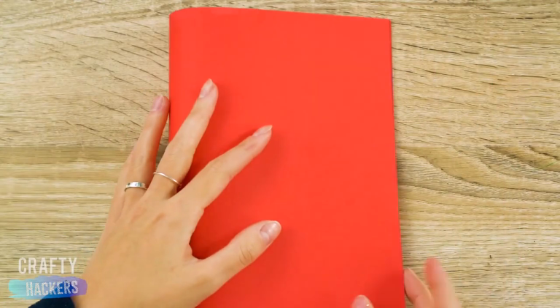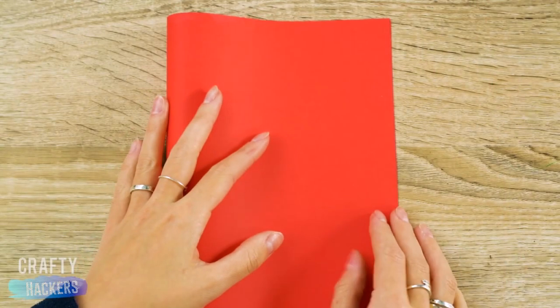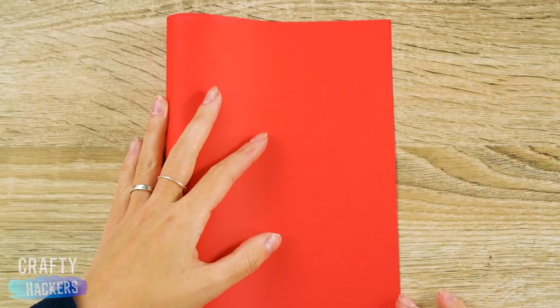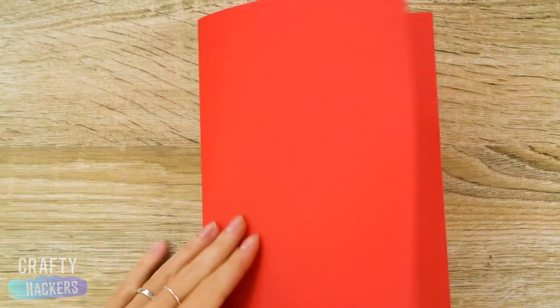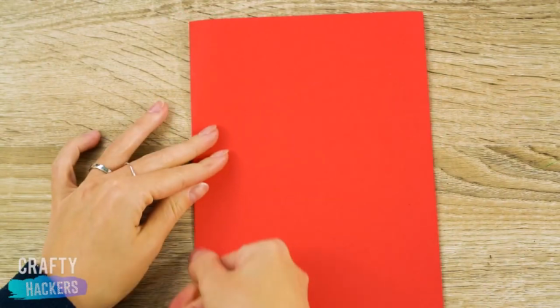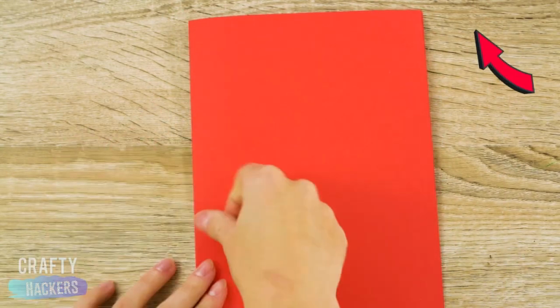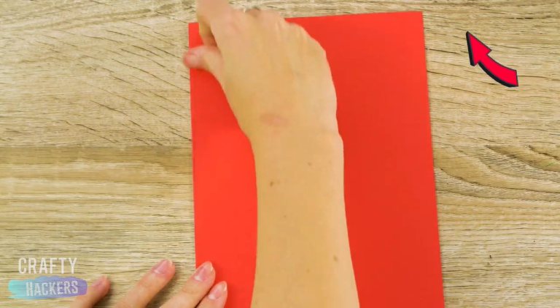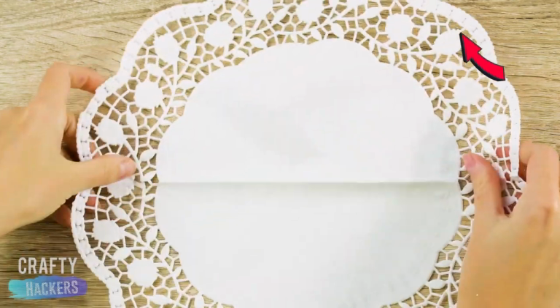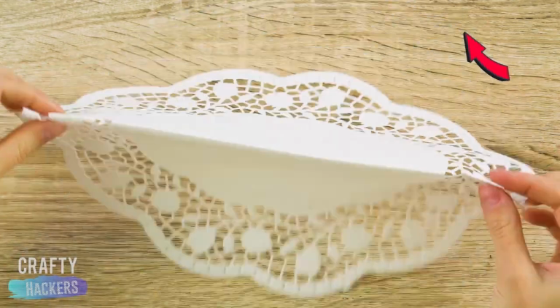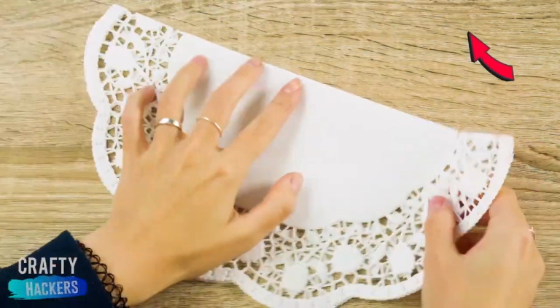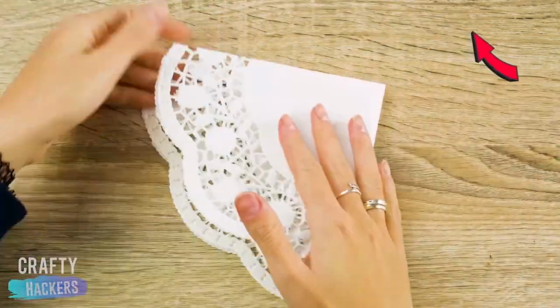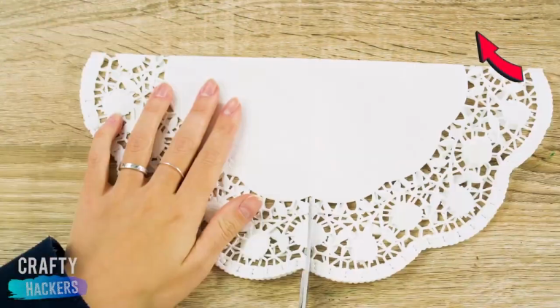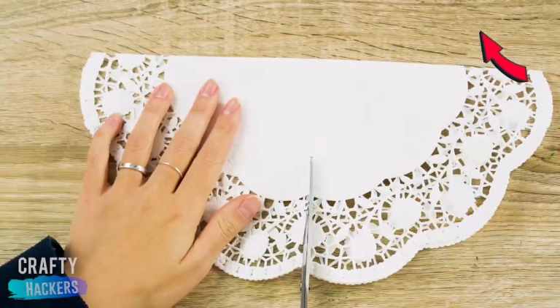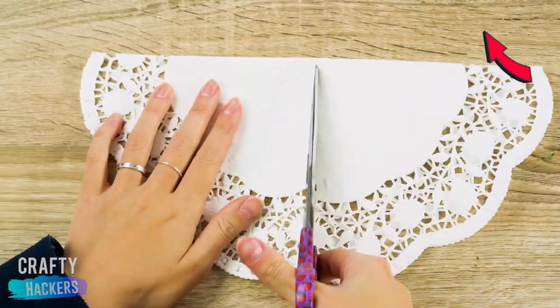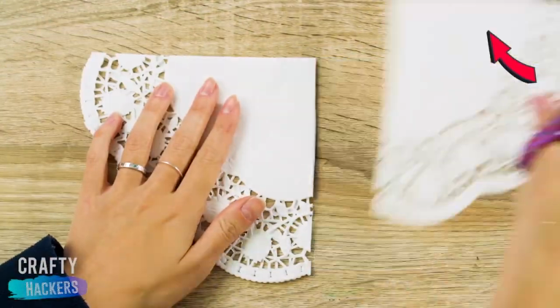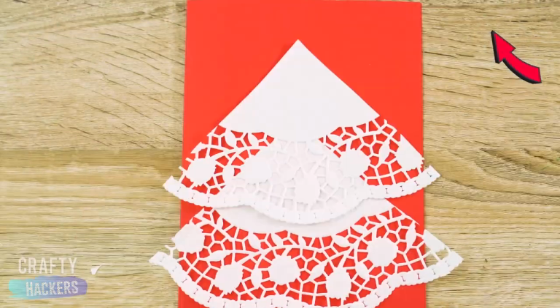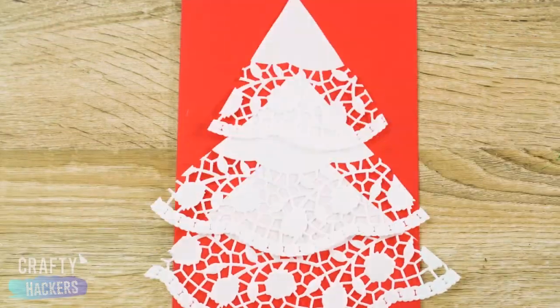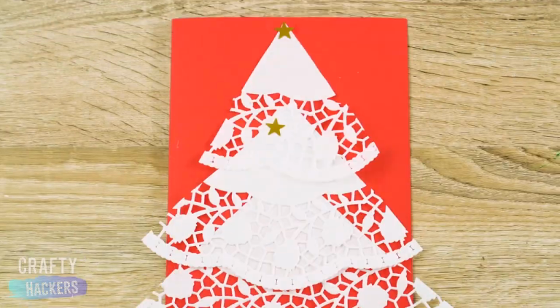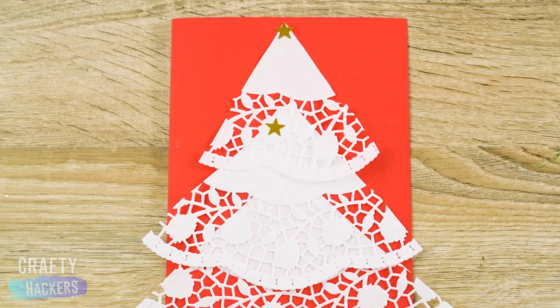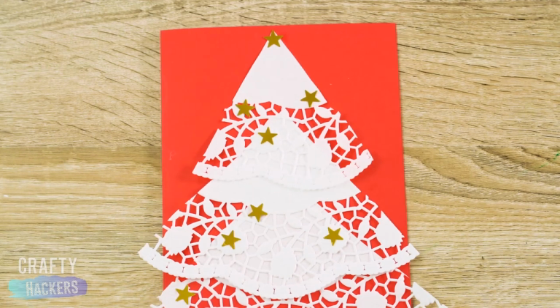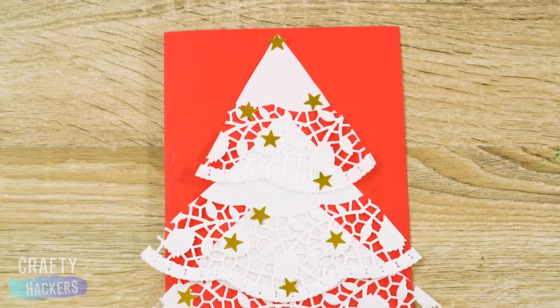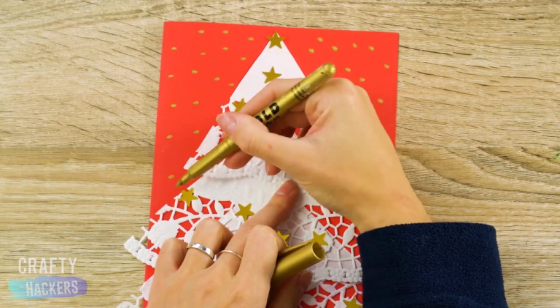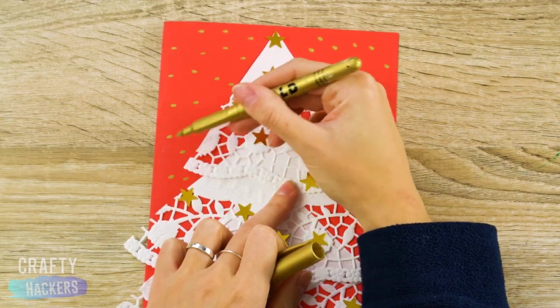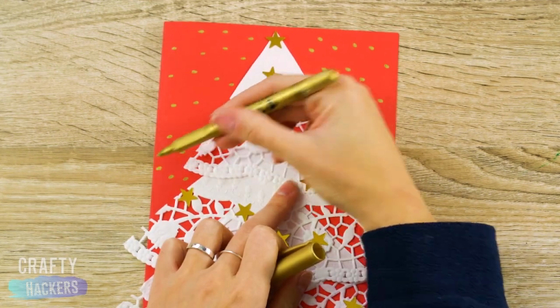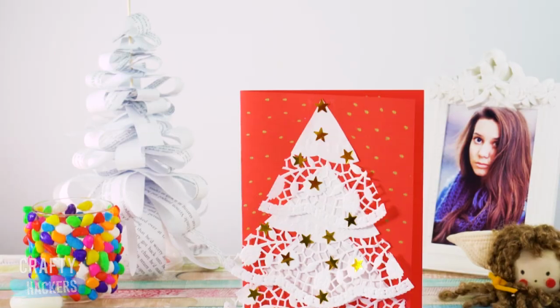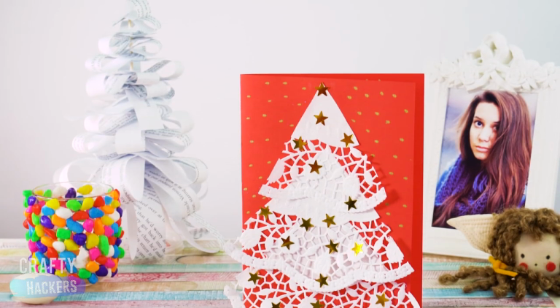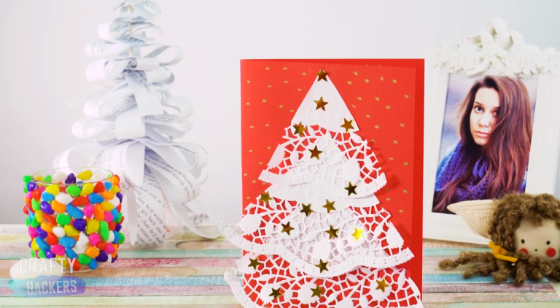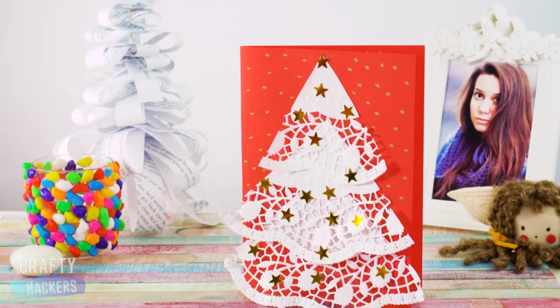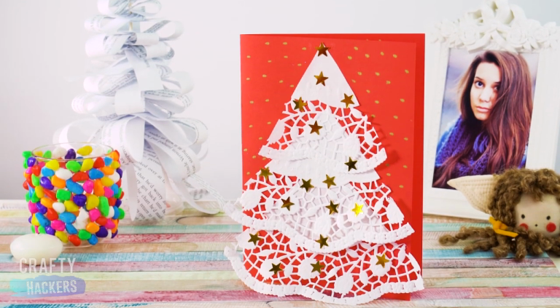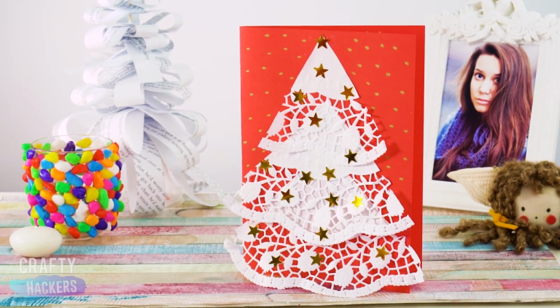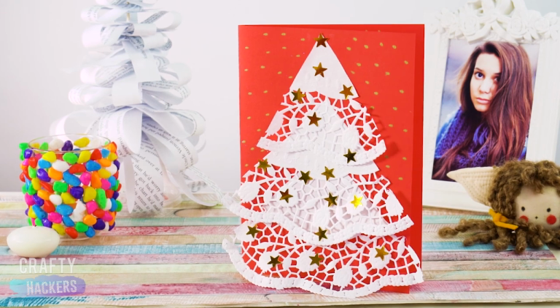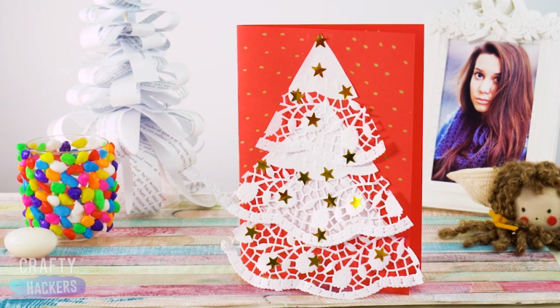For this next one, we folded a piece of red paper in half. We also folded this white paper doily in half, and in half again, to make a line so we could cut it. See what we did there? It's a Christmas card. Add some confetti stars and some gold dots to make it sparkle.